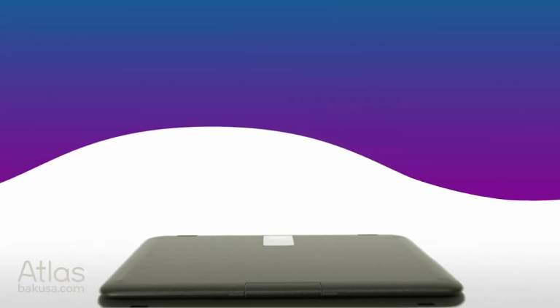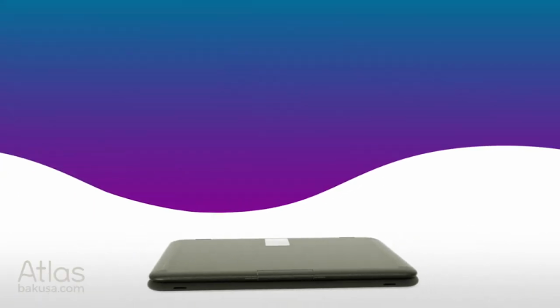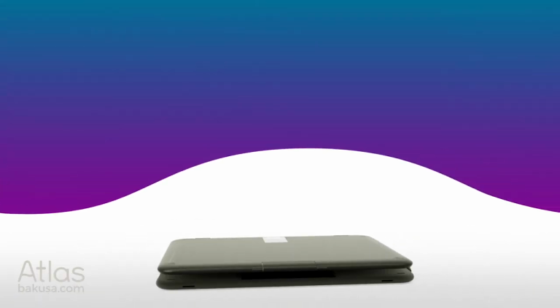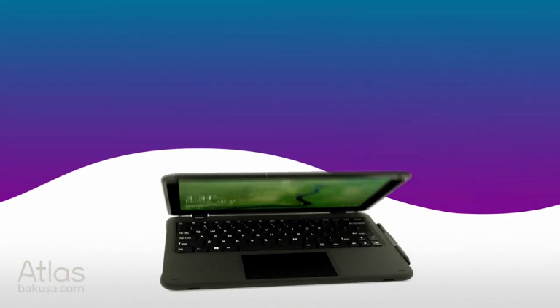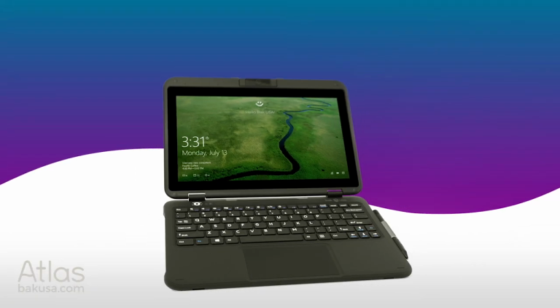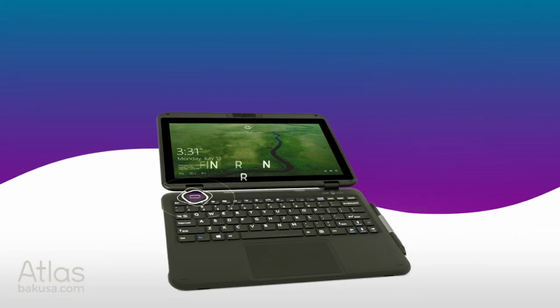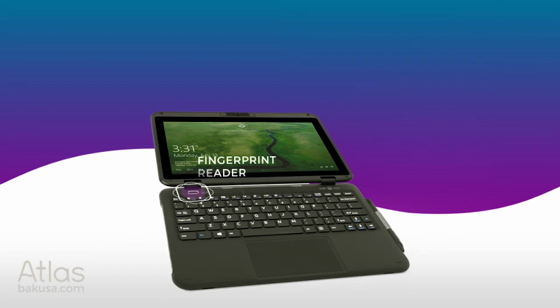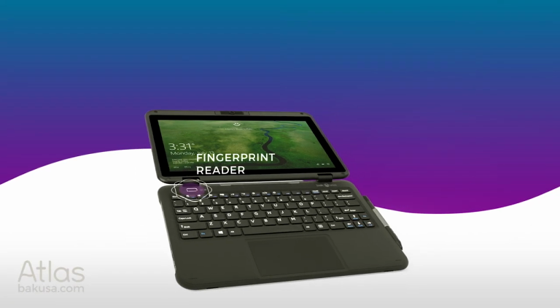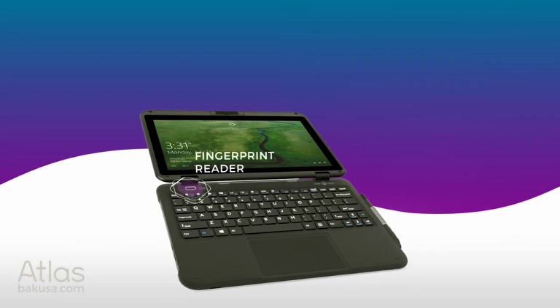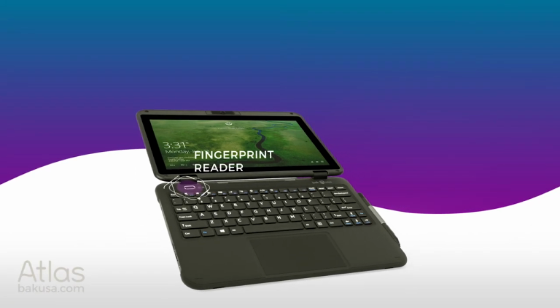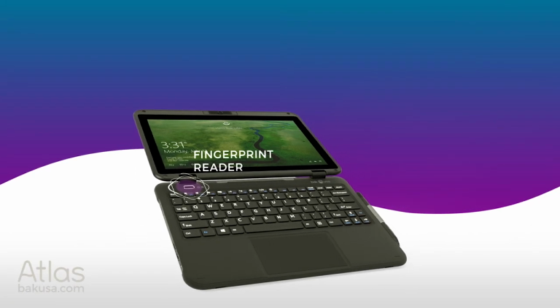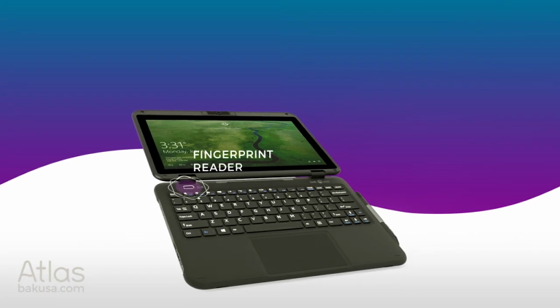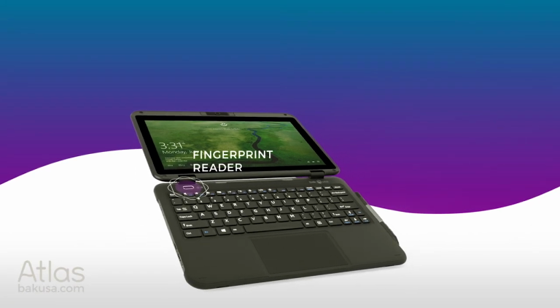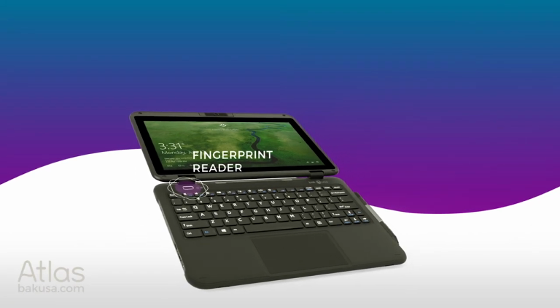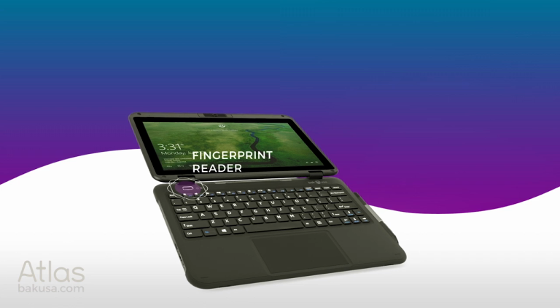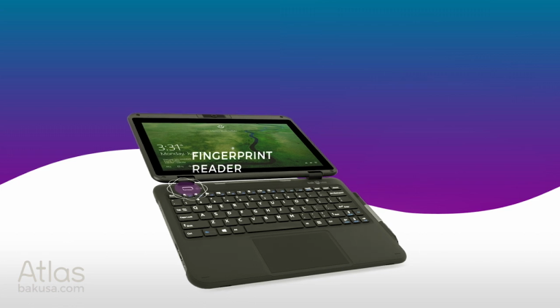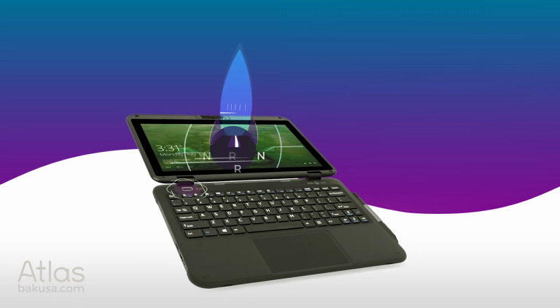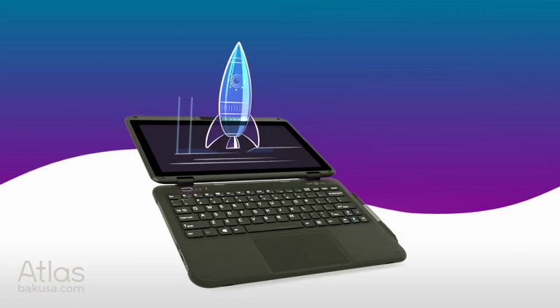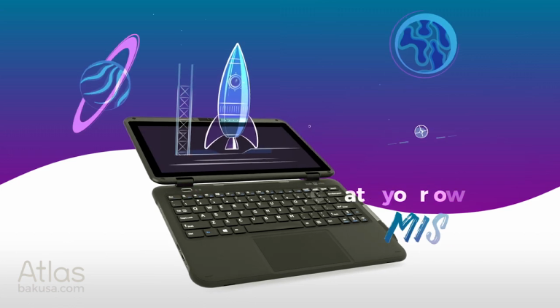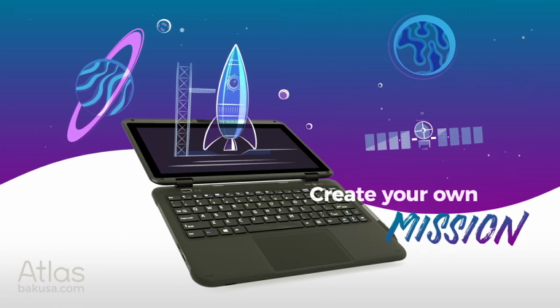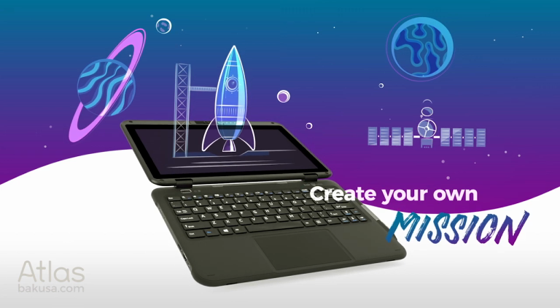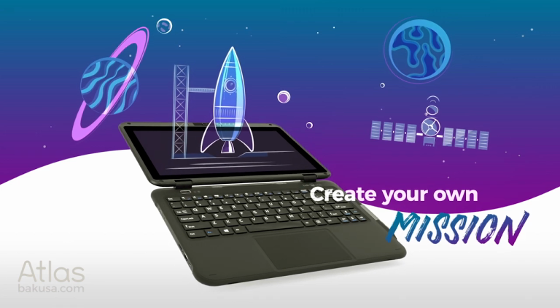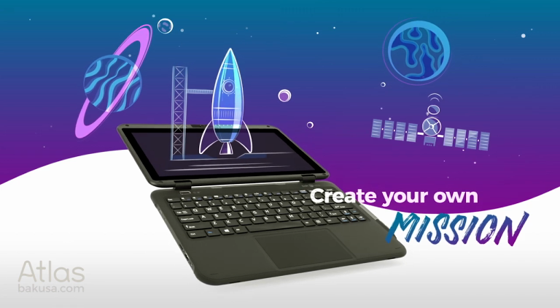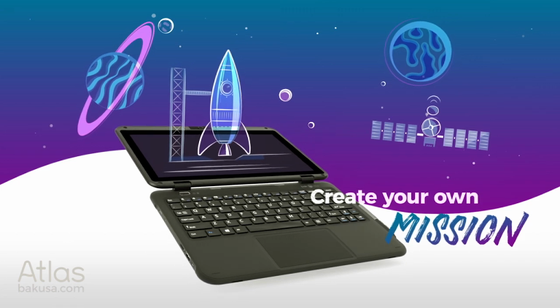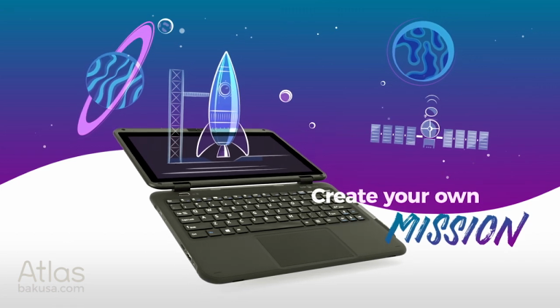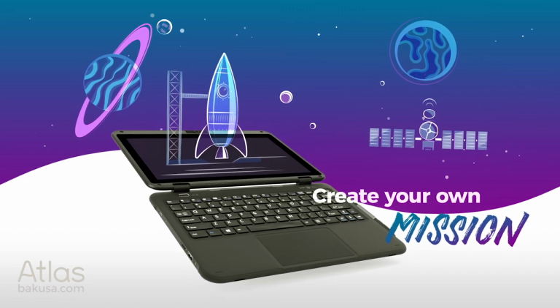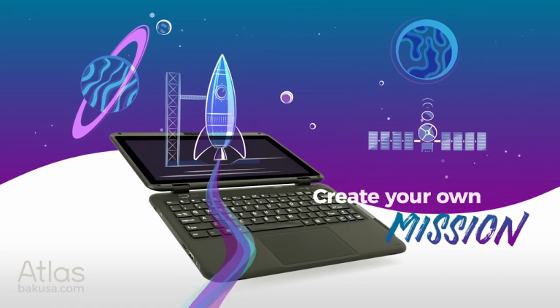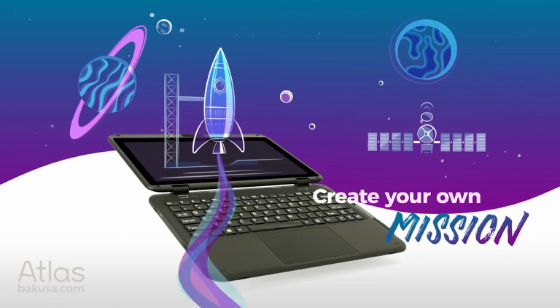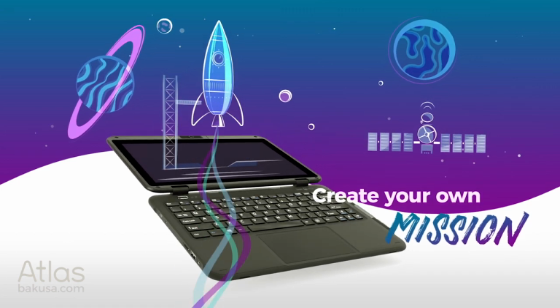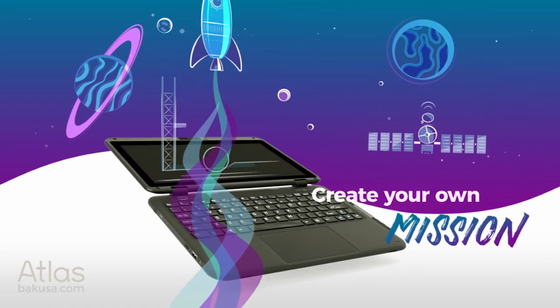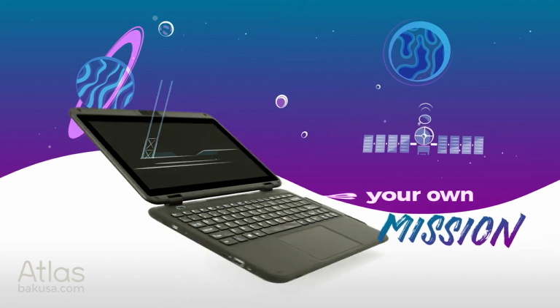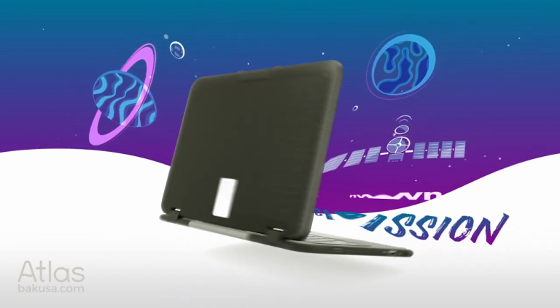The Atlas: the two-in-one laptop purpose-built for education. Power up, prepare for your journey, and blast off into a whole new world of exploration.